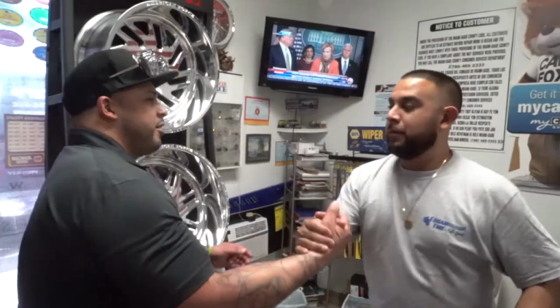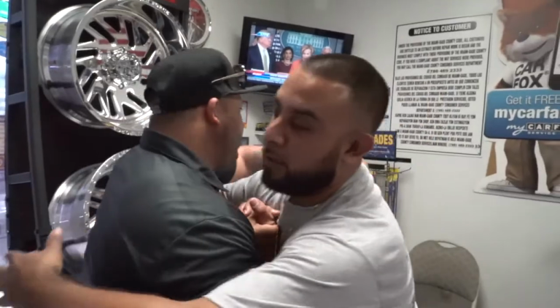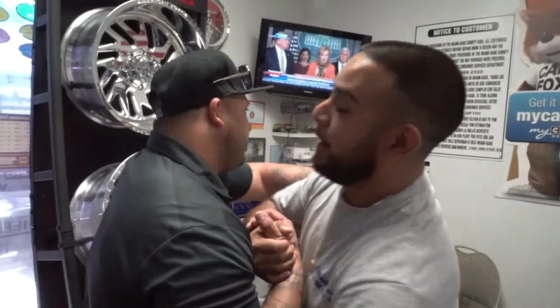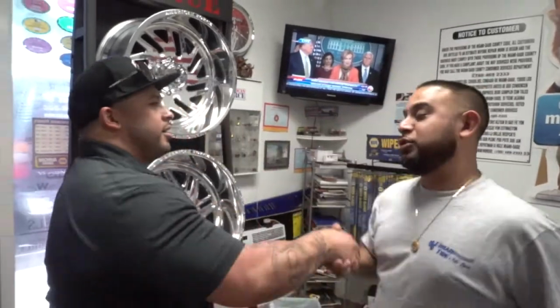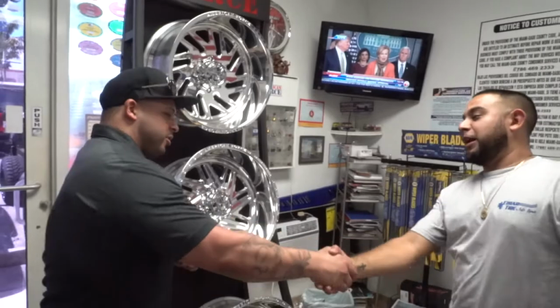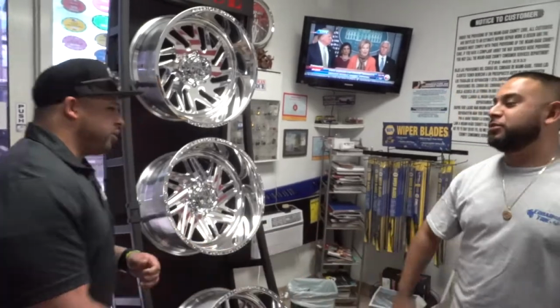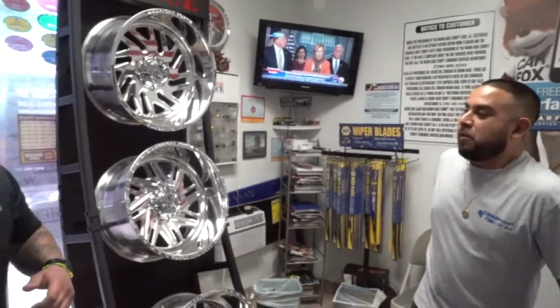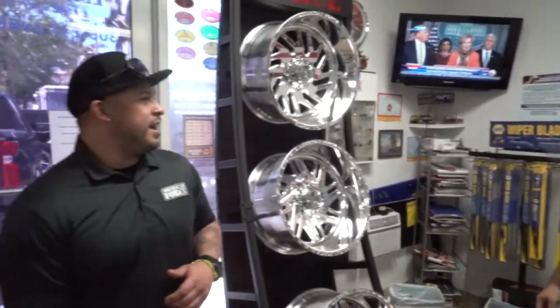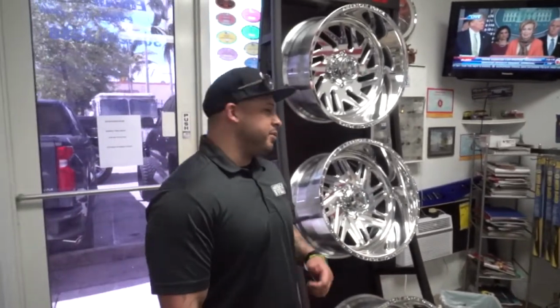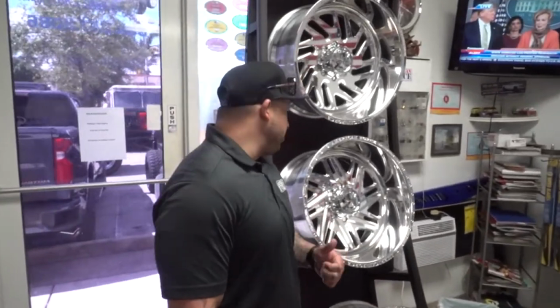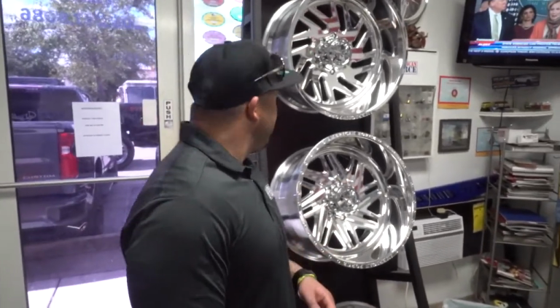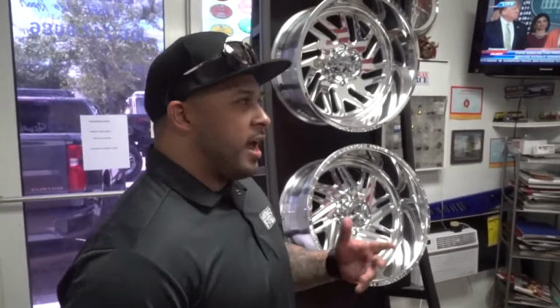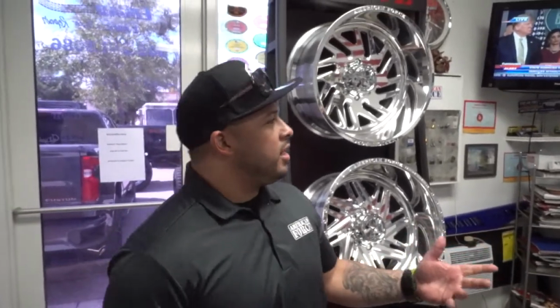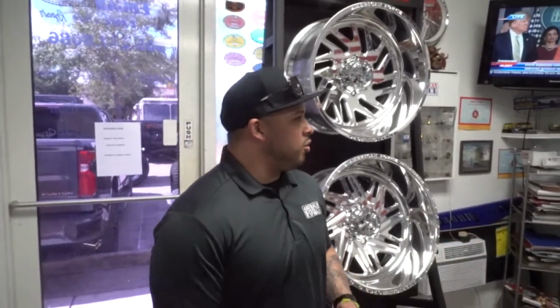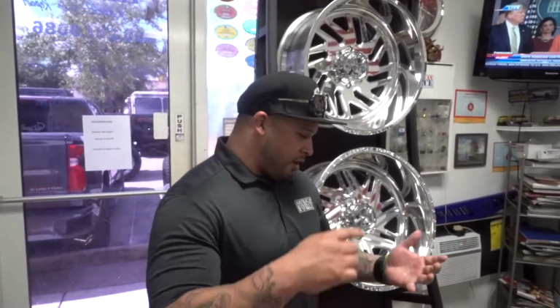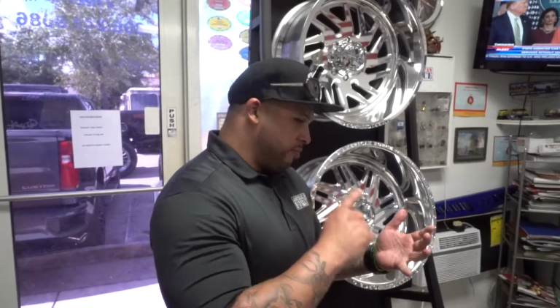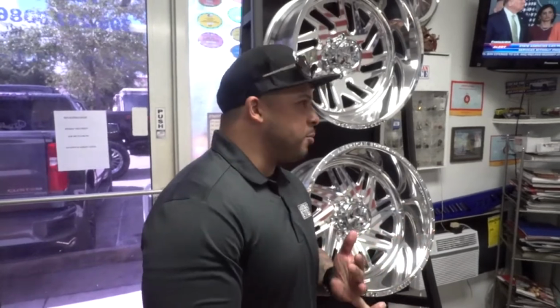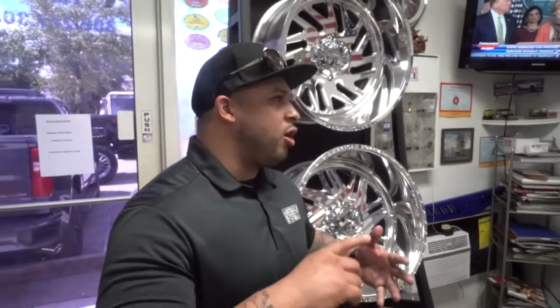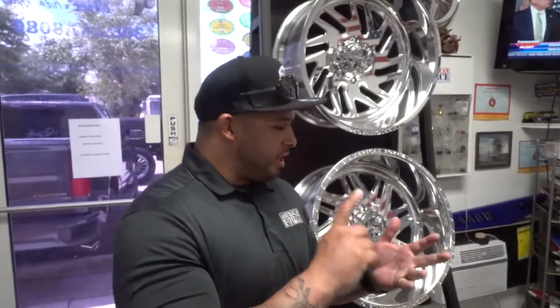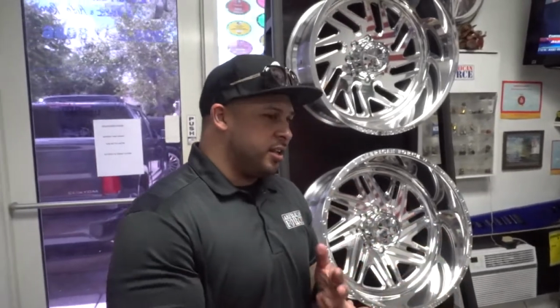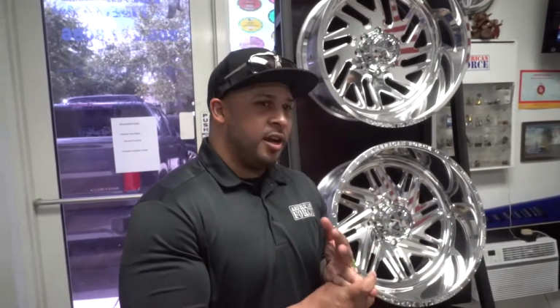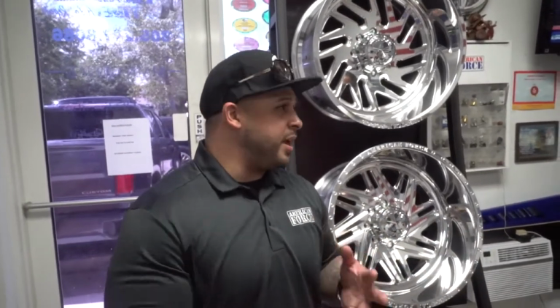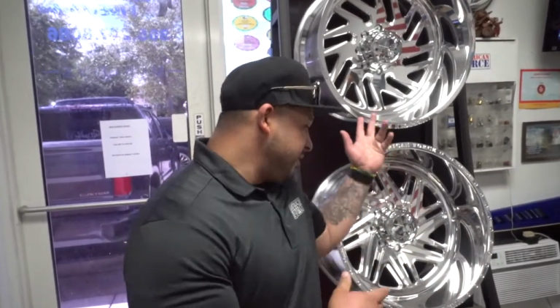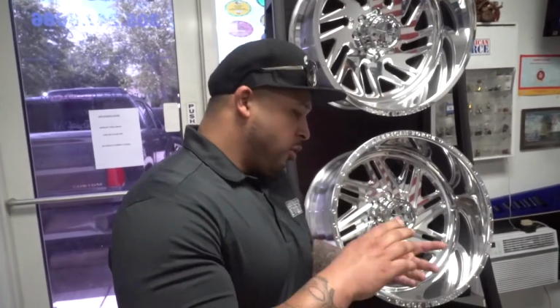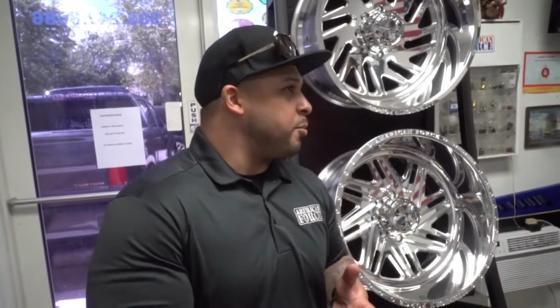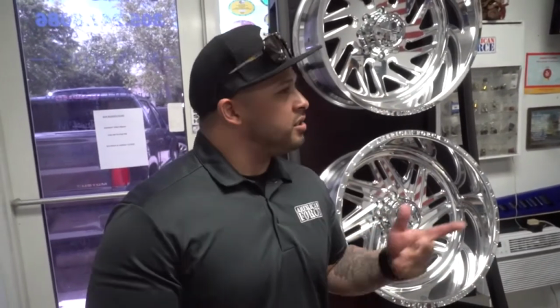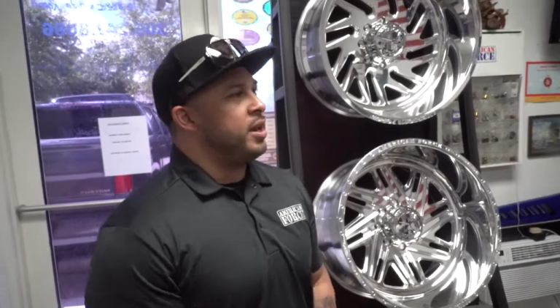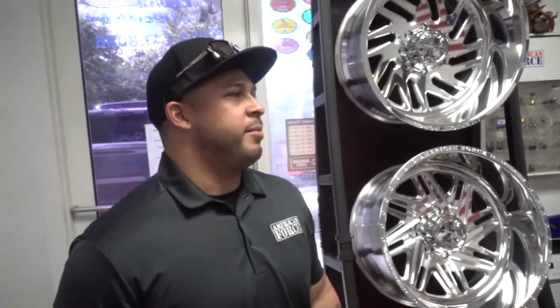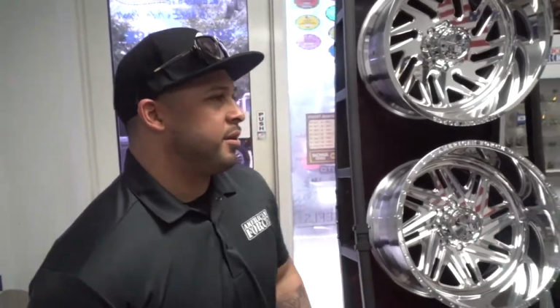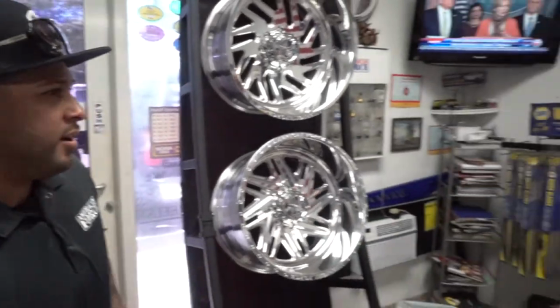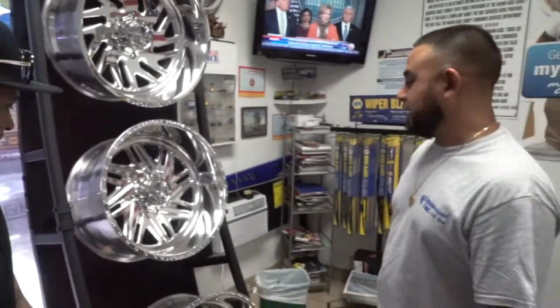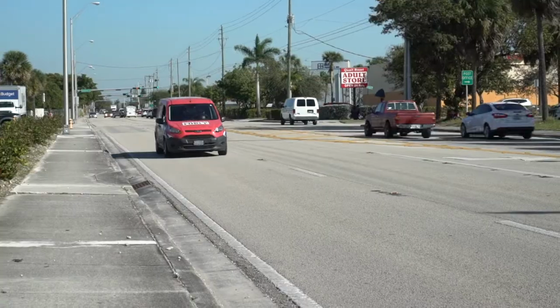Thank you for everything. I appreciate you. Truck's looking badass, everything's looking real good. I appreciate you — anything you need, let us know. You need any more catalogs, you need any displays, or you need any more banners, just let me know and I'll take care of it. I always appreciate you. Thank you.